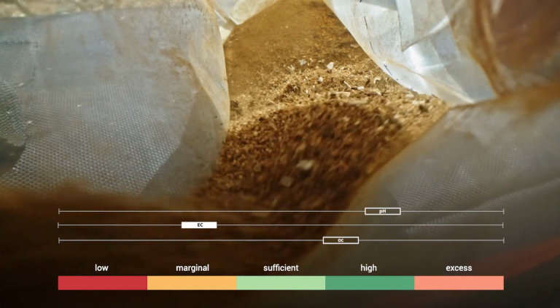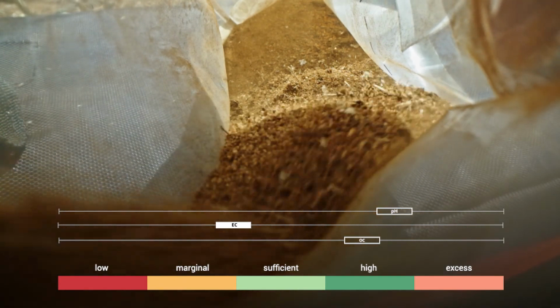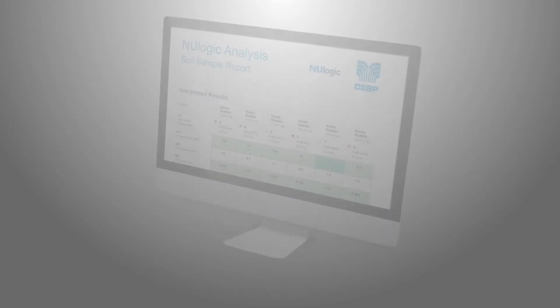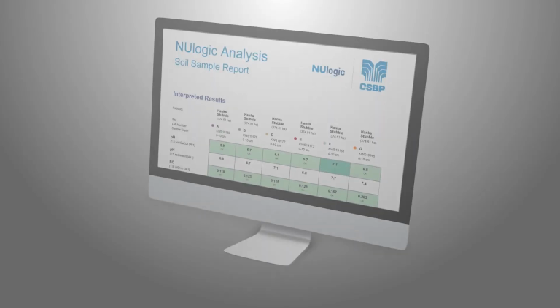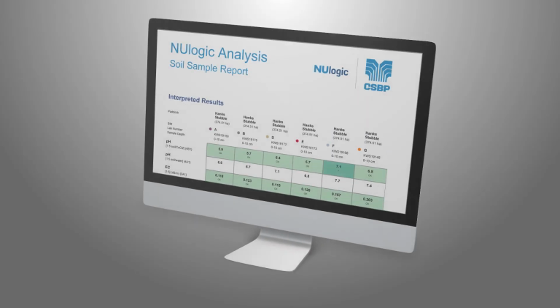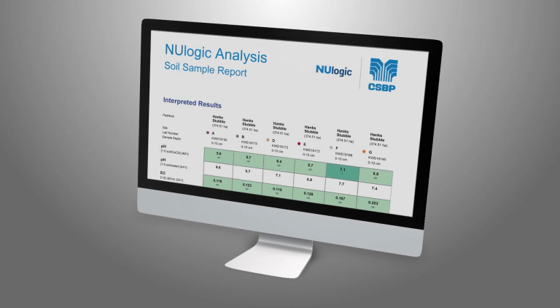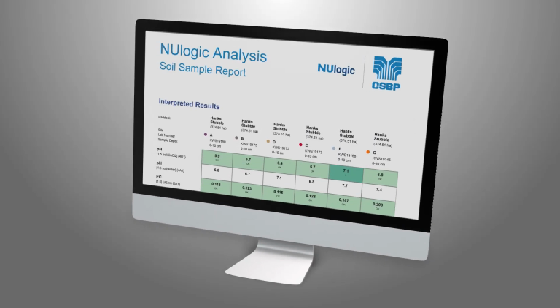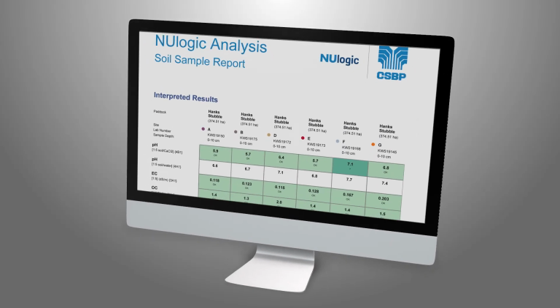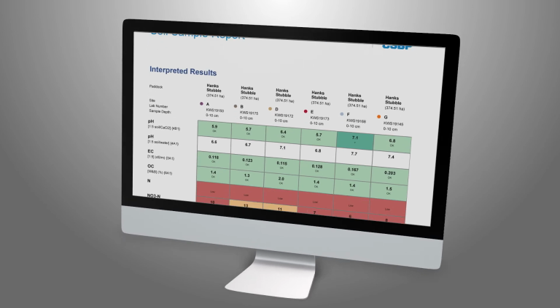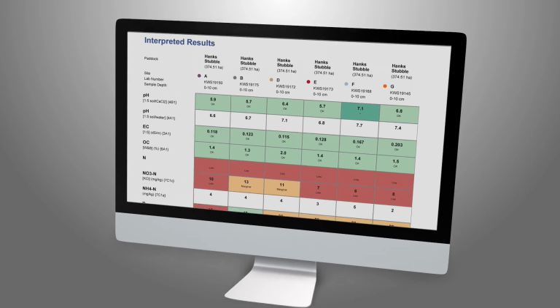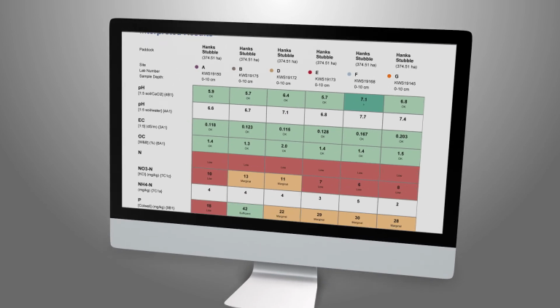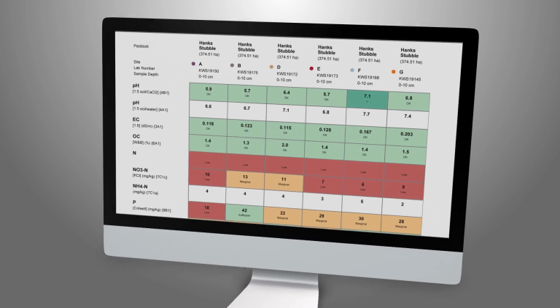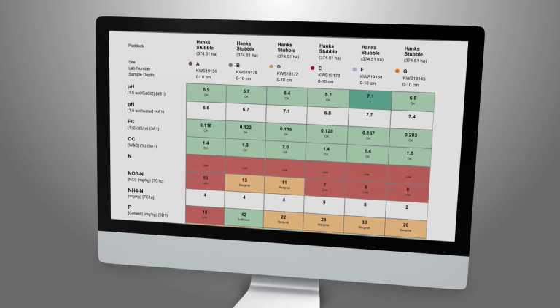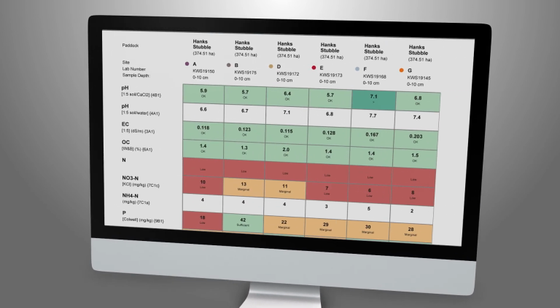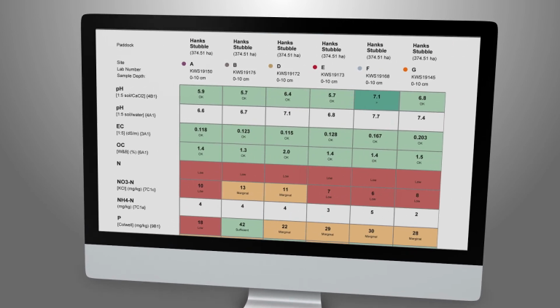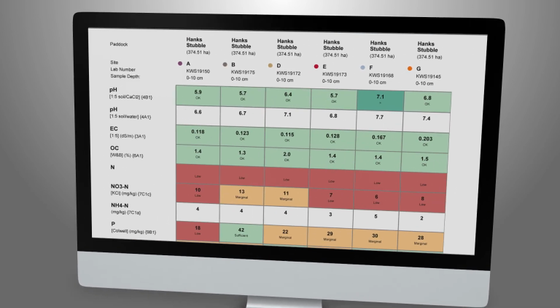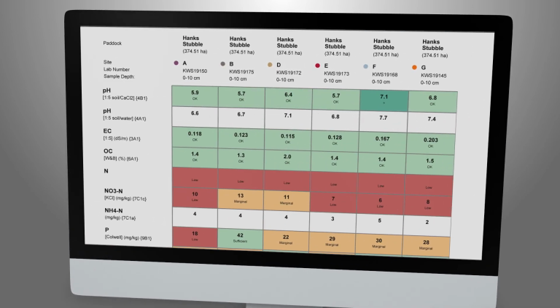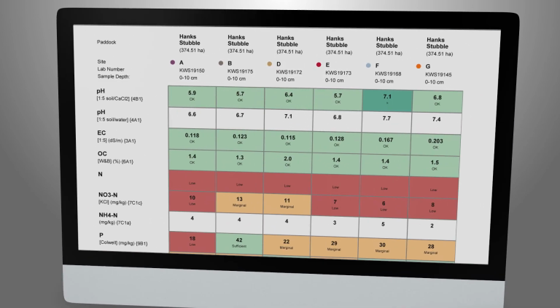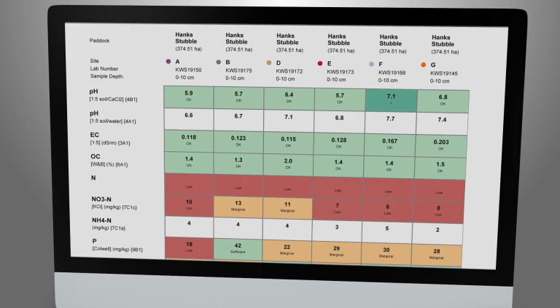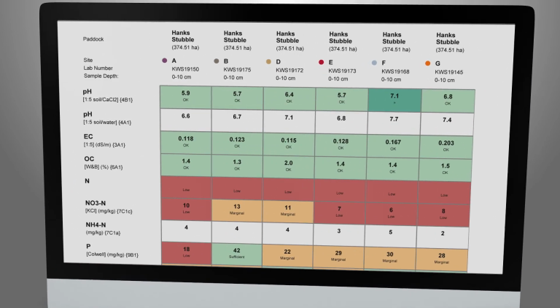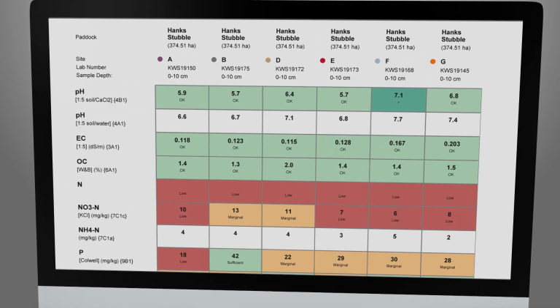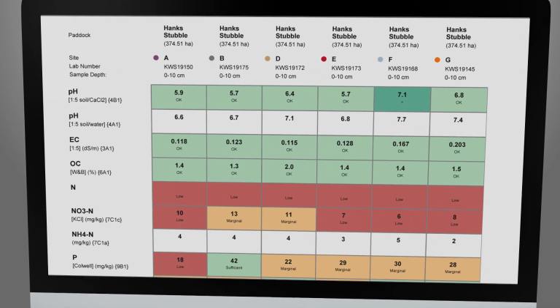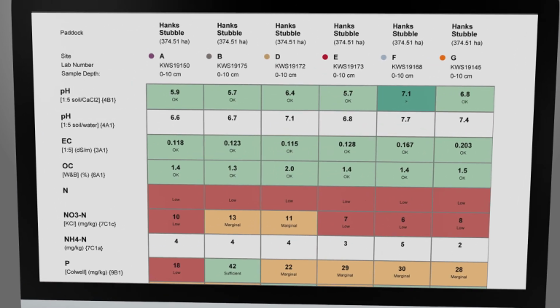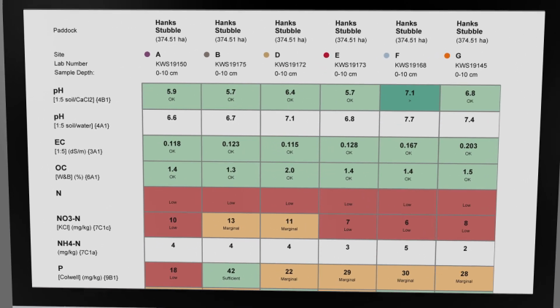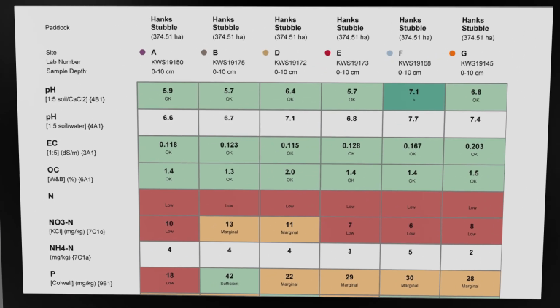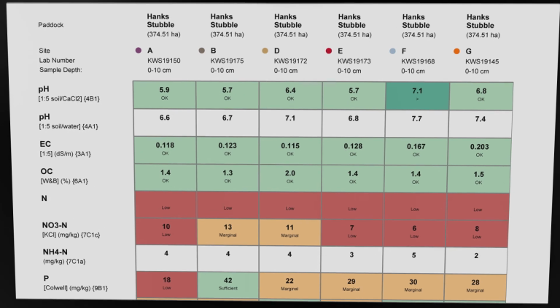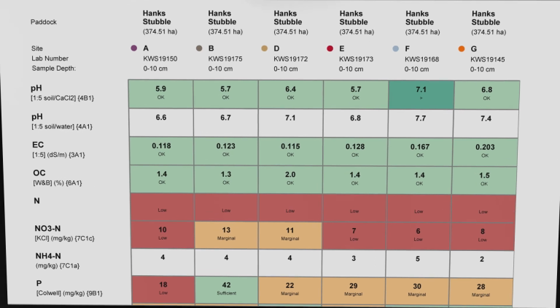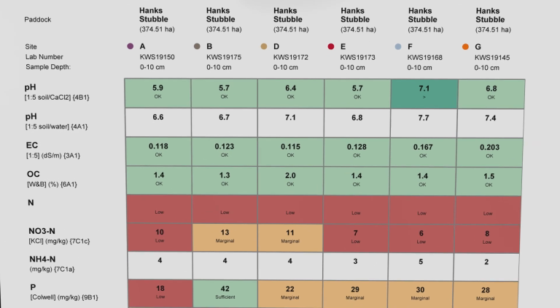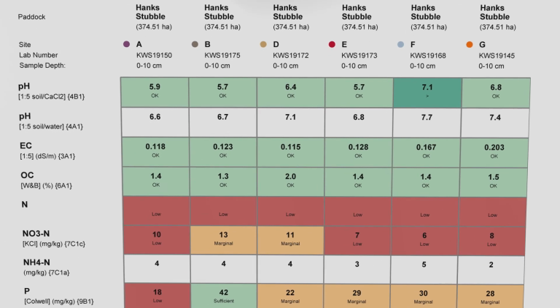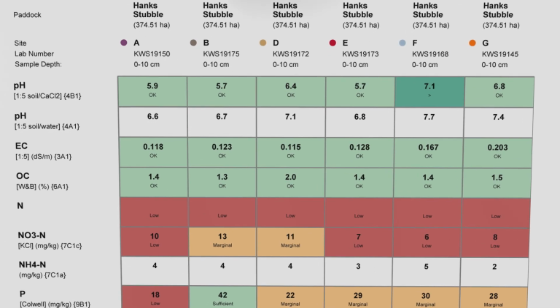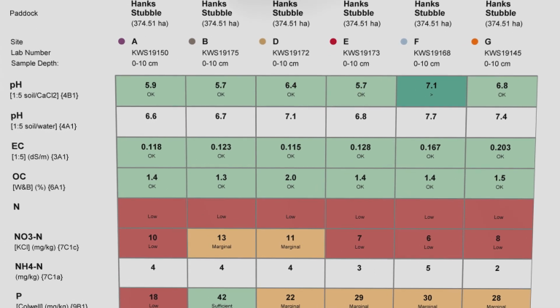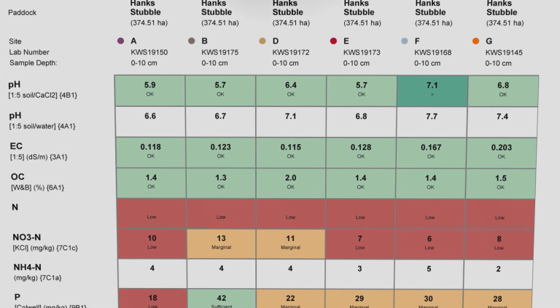Soil analysis and nutrient logic interpretation allows us to provide you with a deeper understanding of your nutritional requirements for the season relative to your target production.